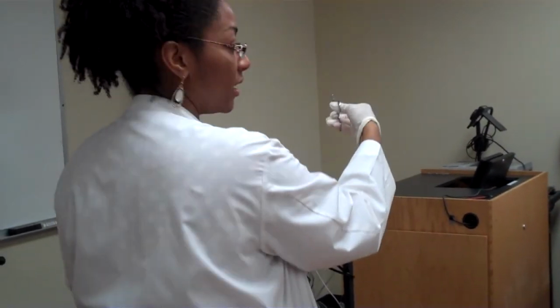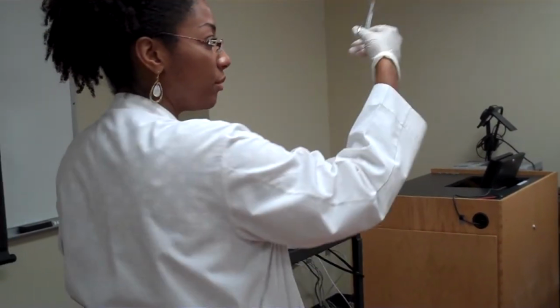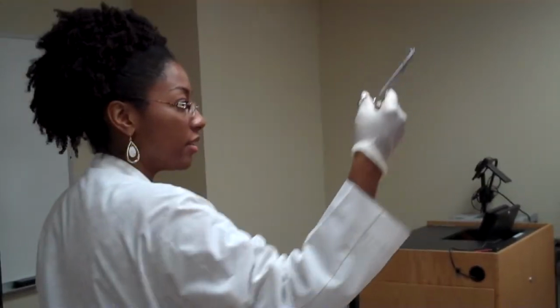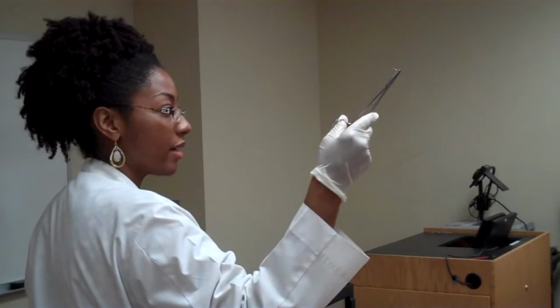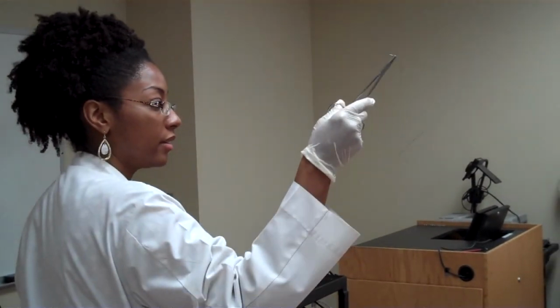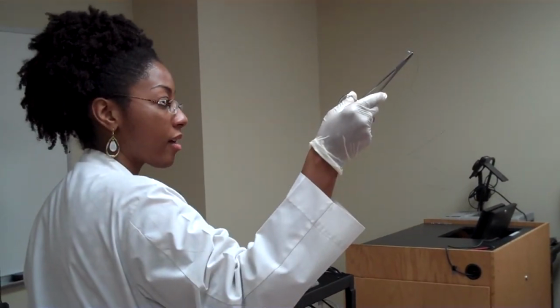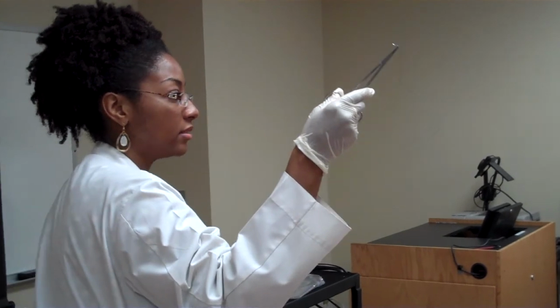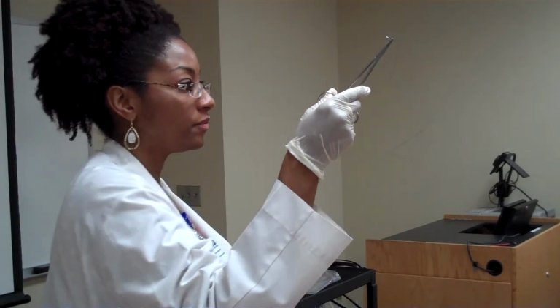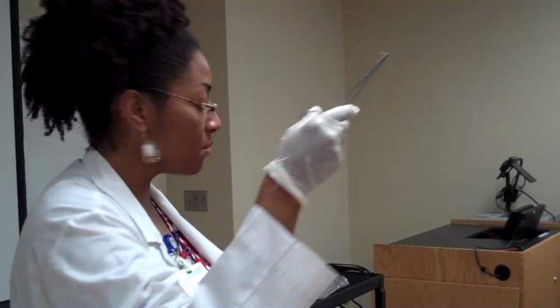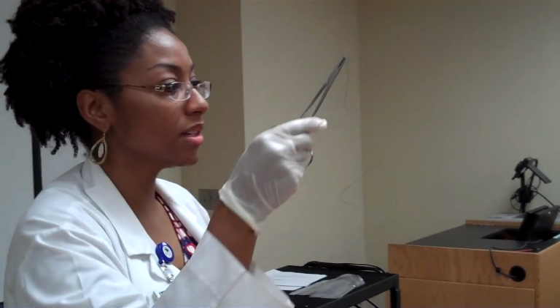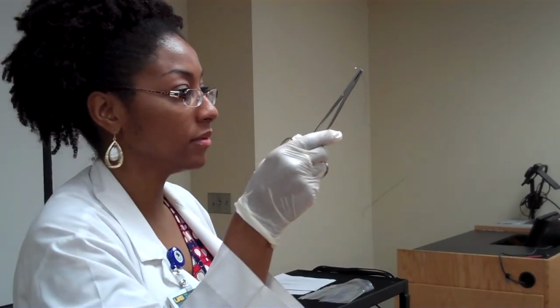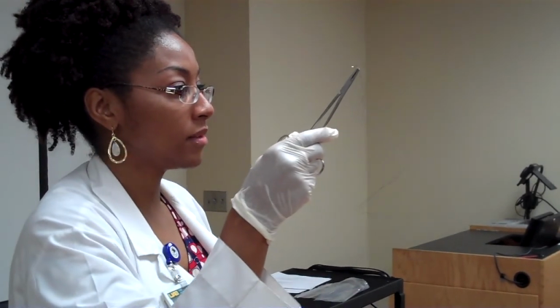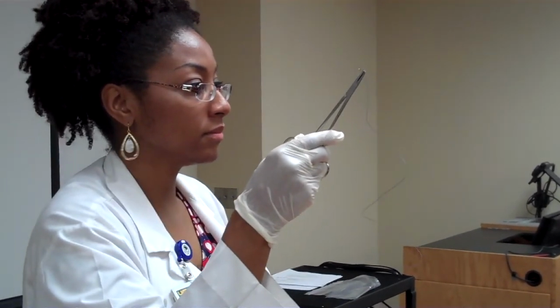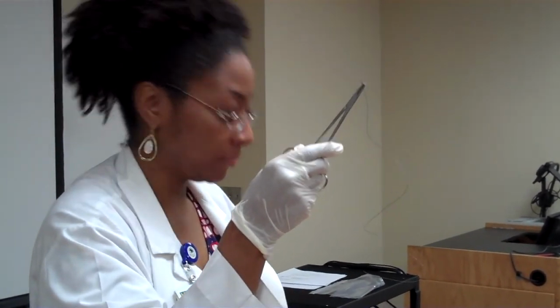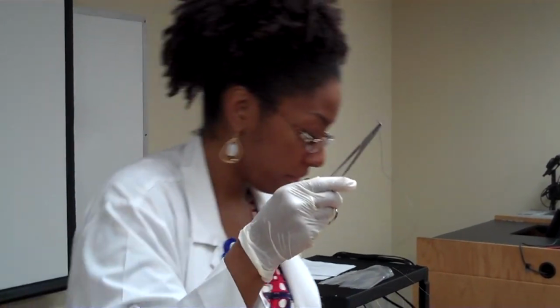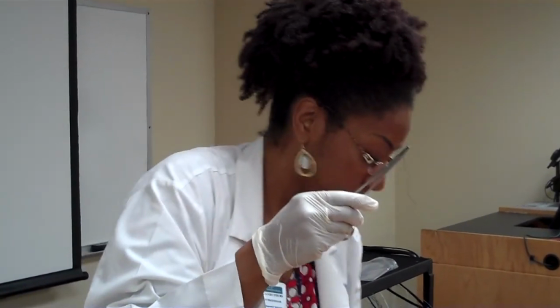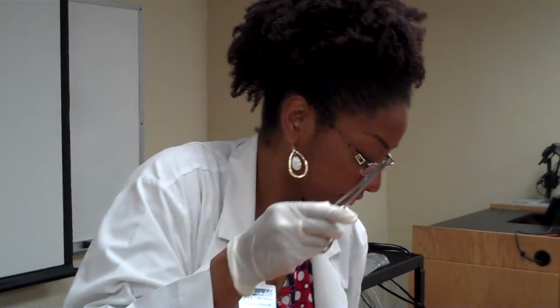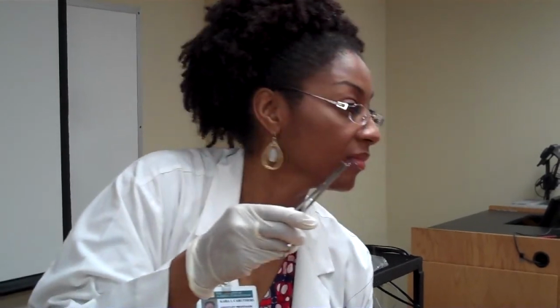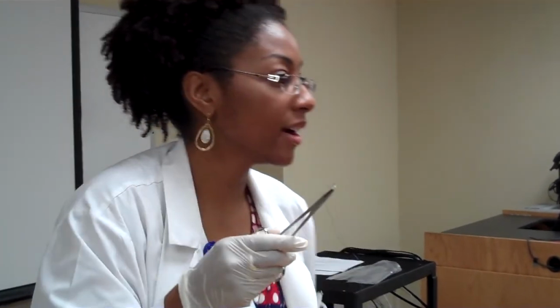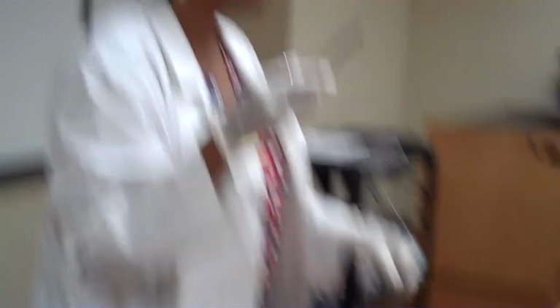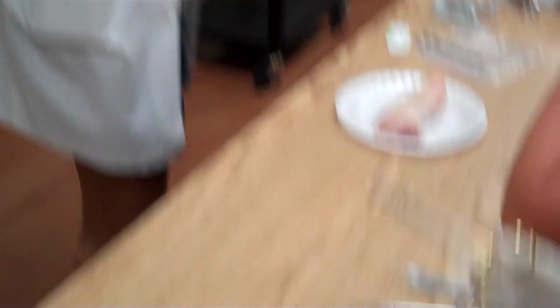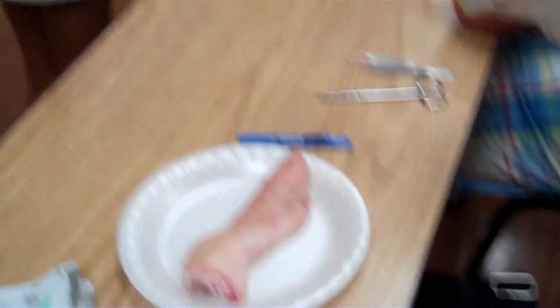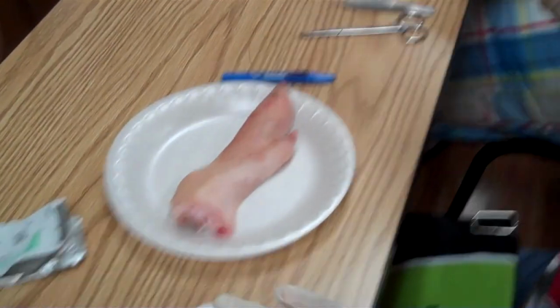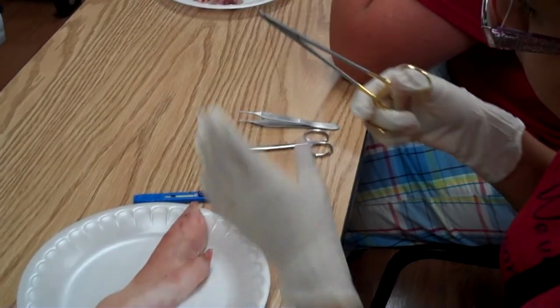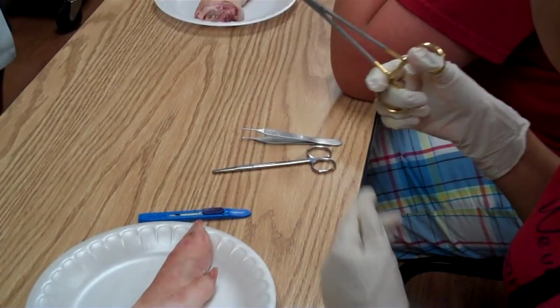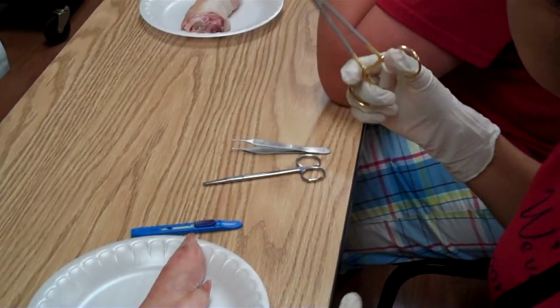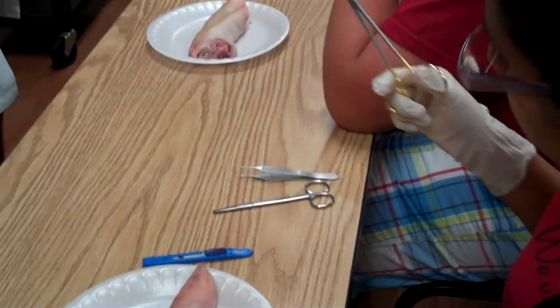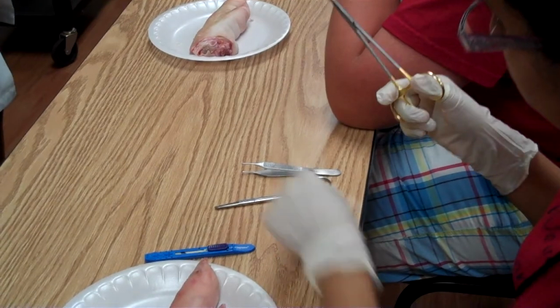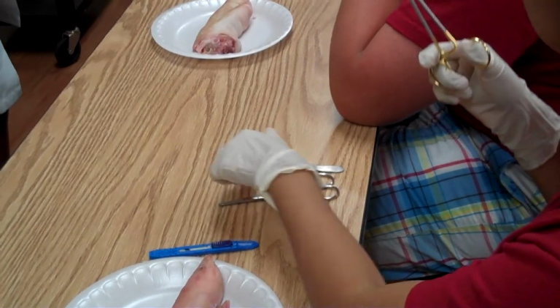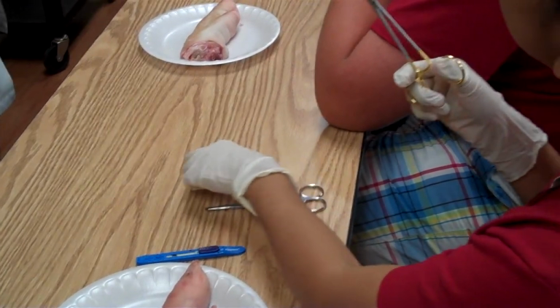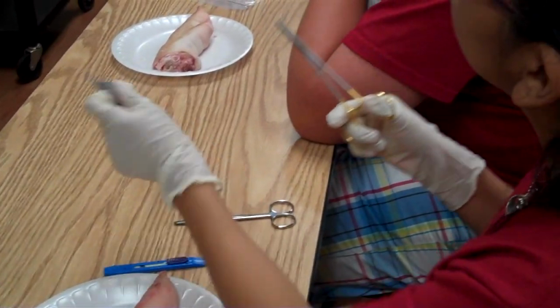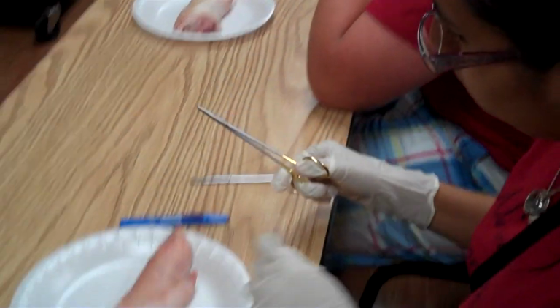Pull the needle out and pull all the suture out — it's about 18 inches long, so go ahead and pull all of it out. Then you have your pickups: the forceps, the tweezer-looking thing.